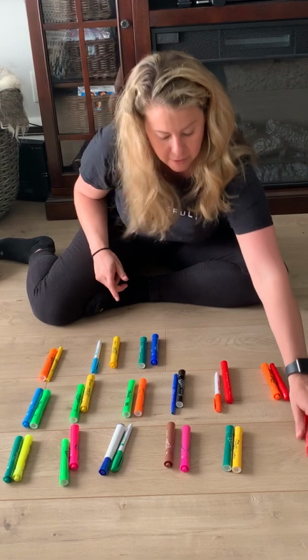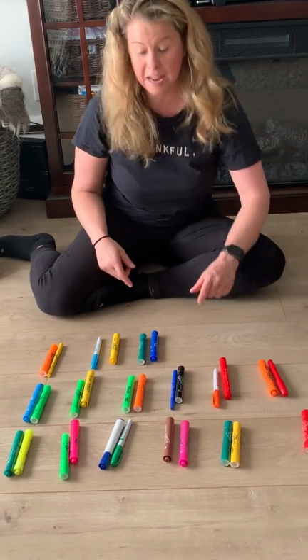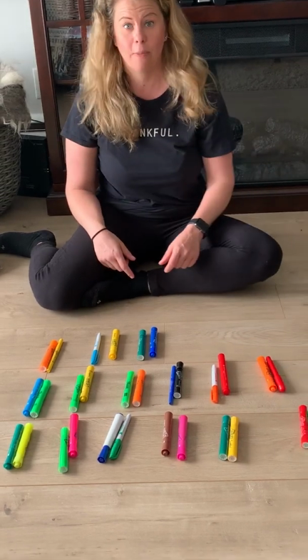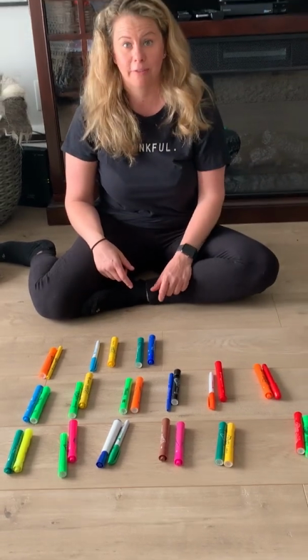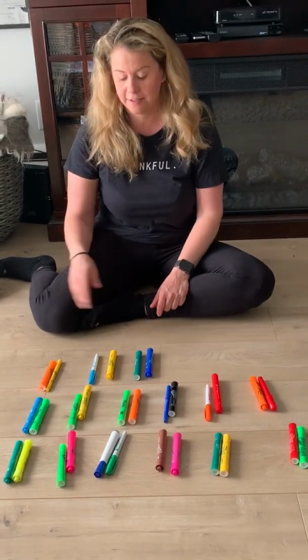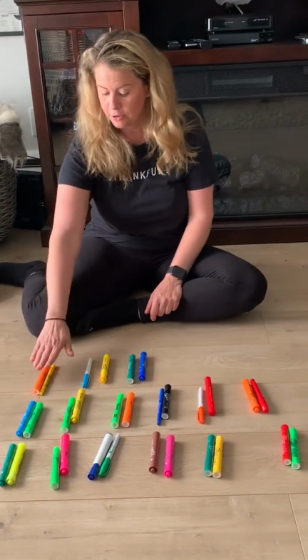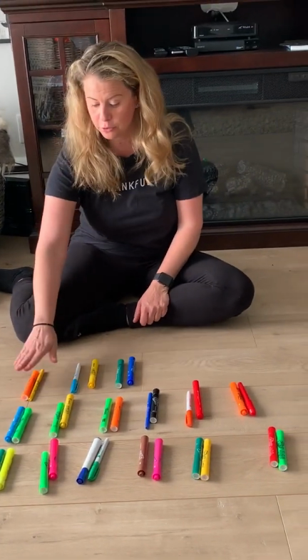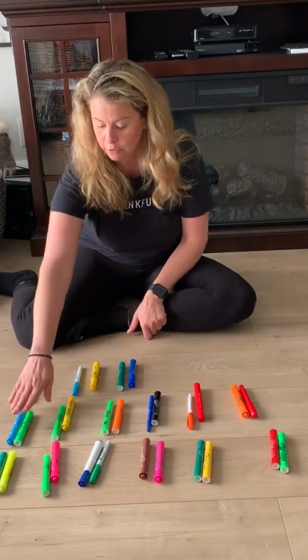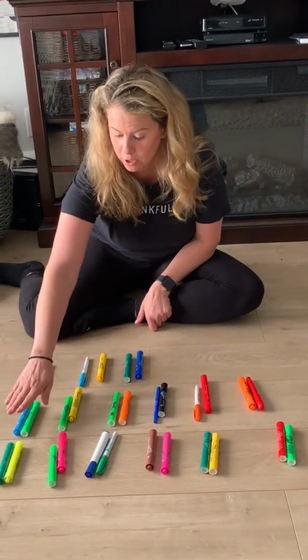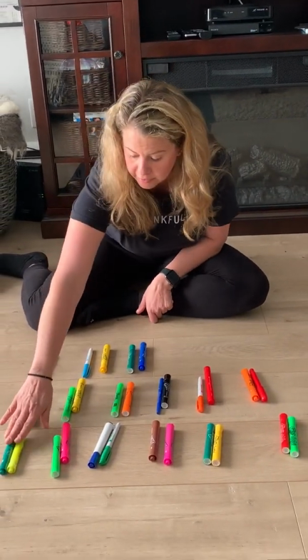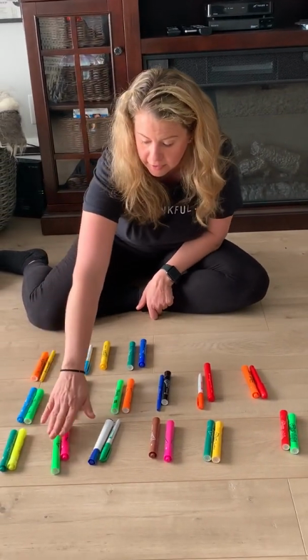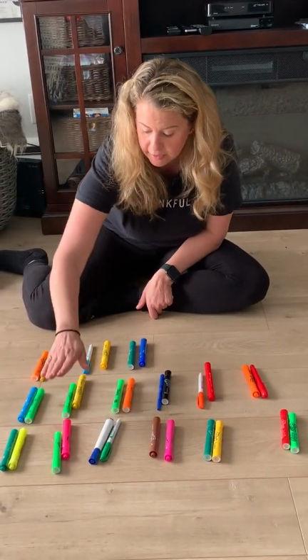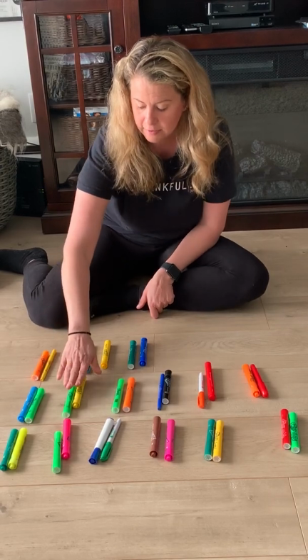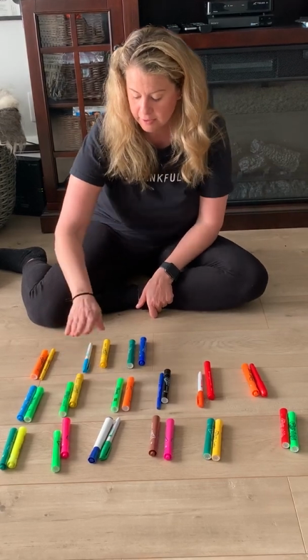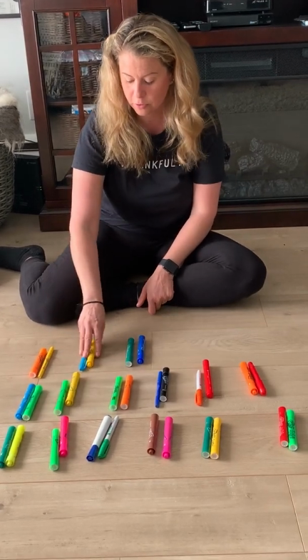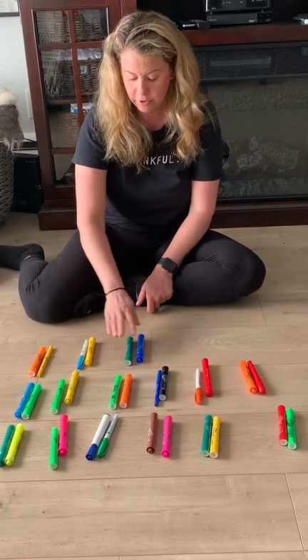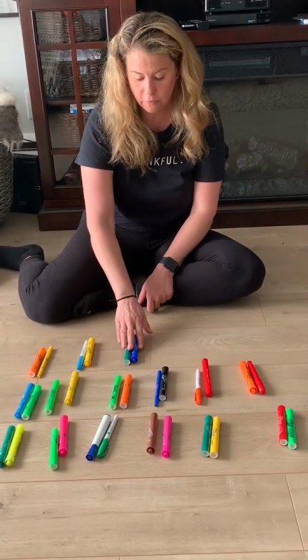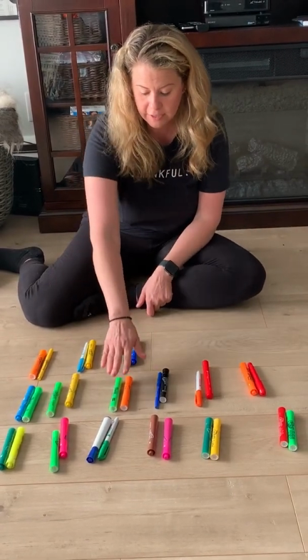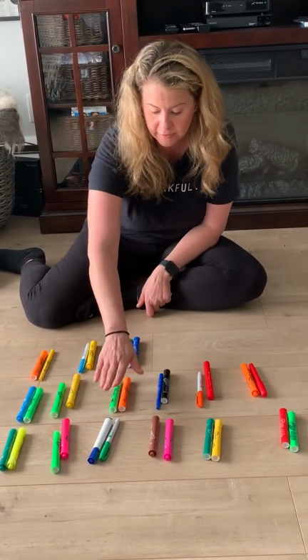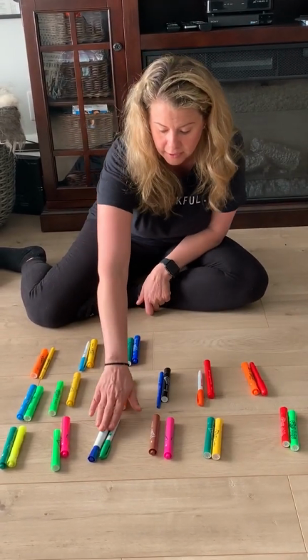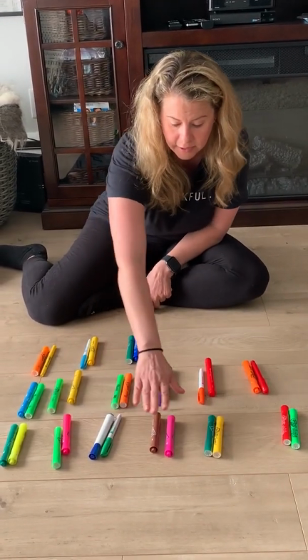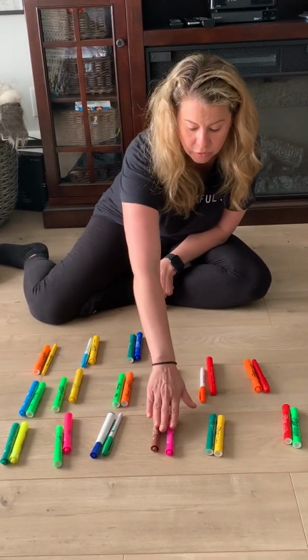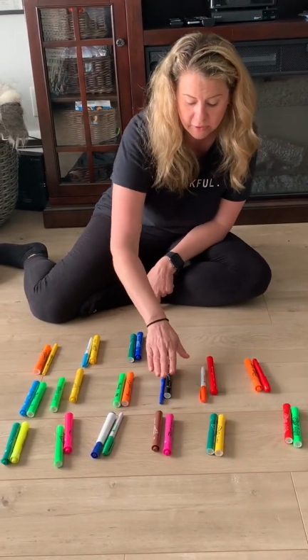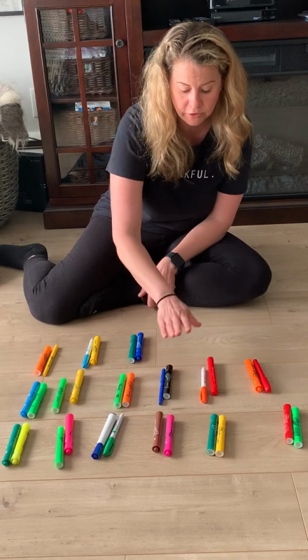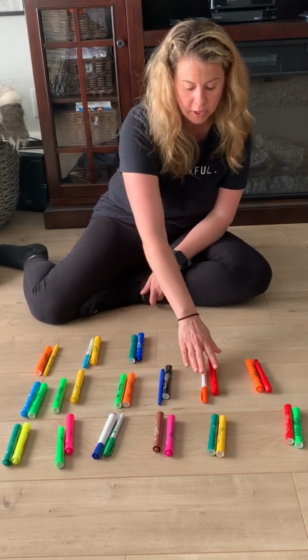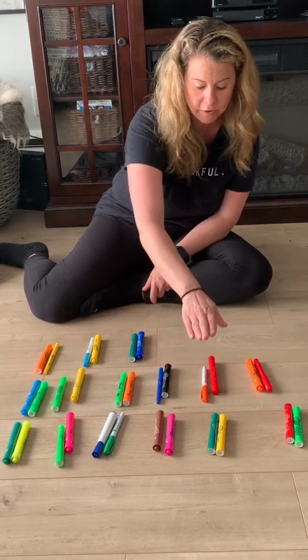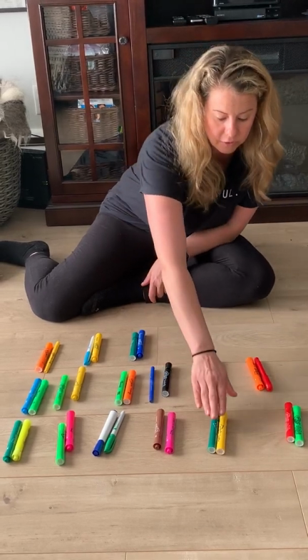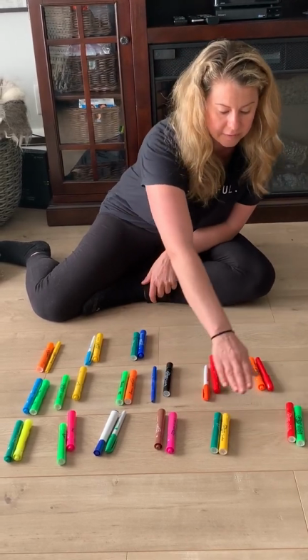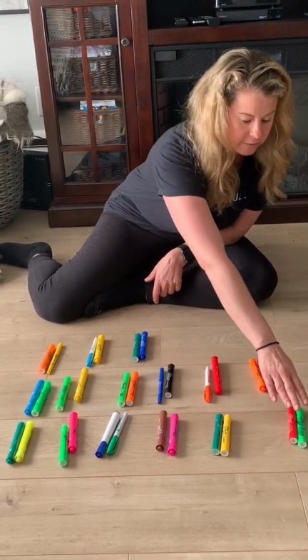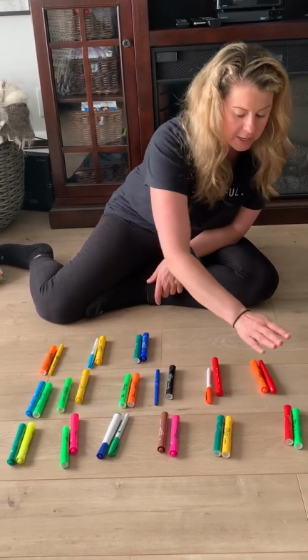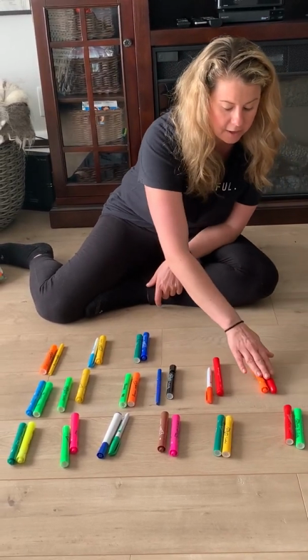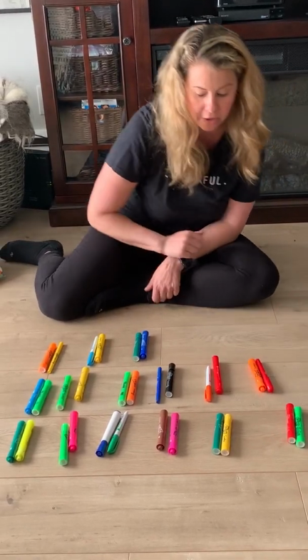Now I can go back and count them again. Two, four, six, eight, ten, twelve, fourteen, sixteen, eighteen, twenty, twenty-two, twenty-four, twenty-six, twenty-eight, thirty.